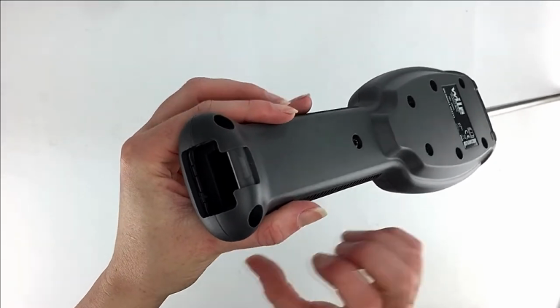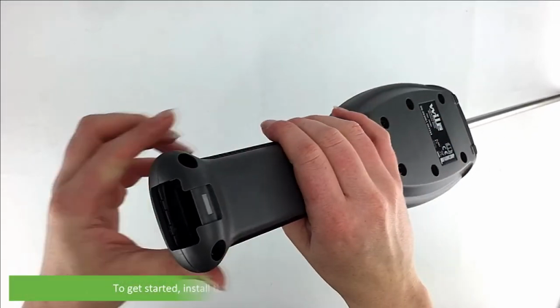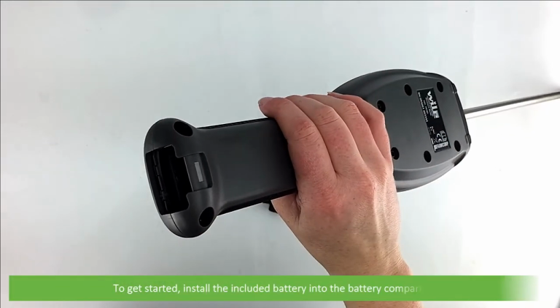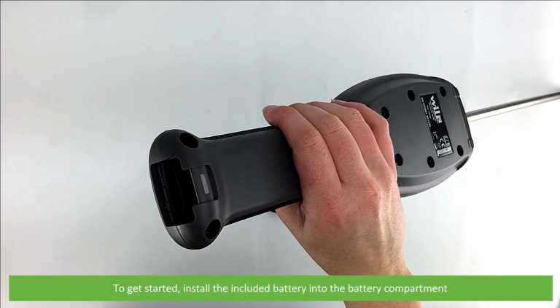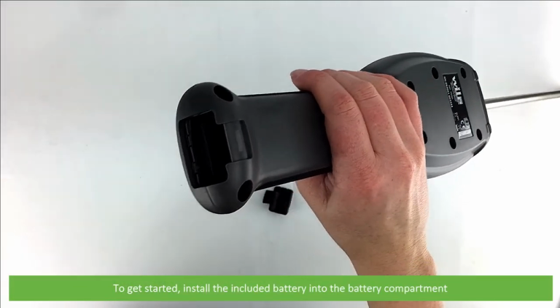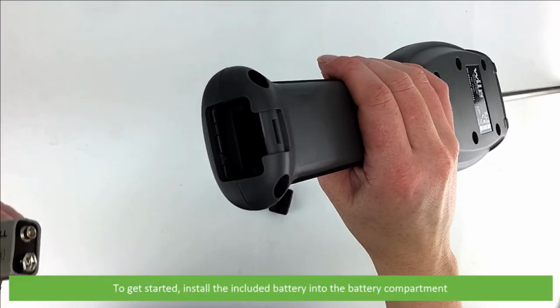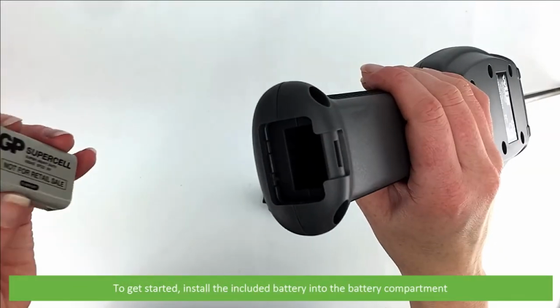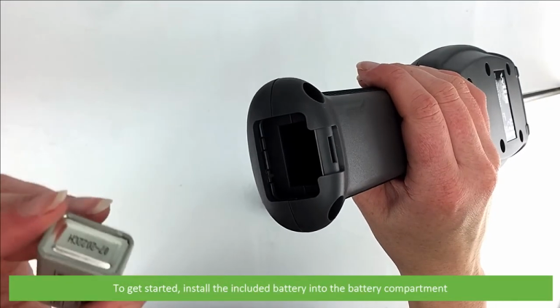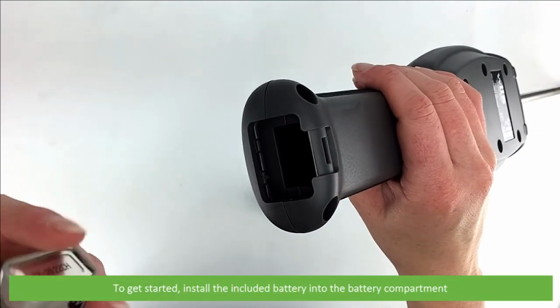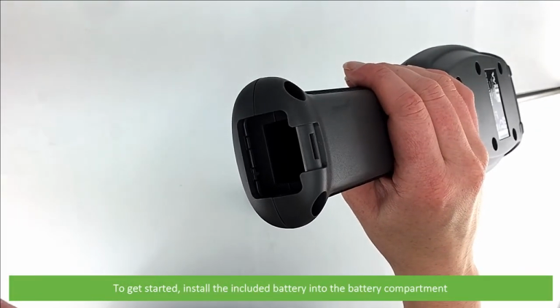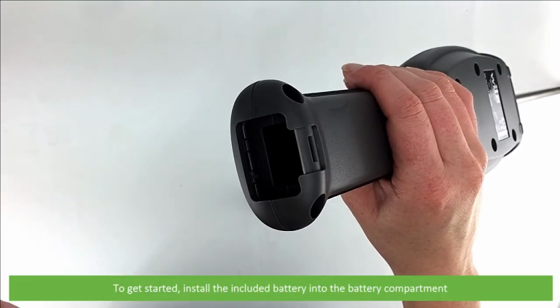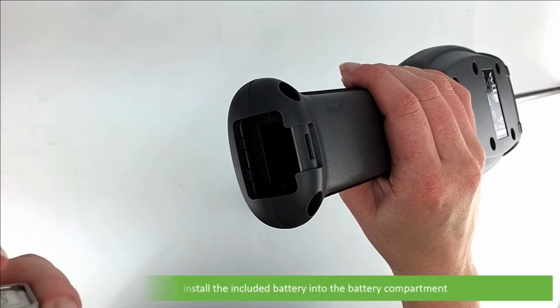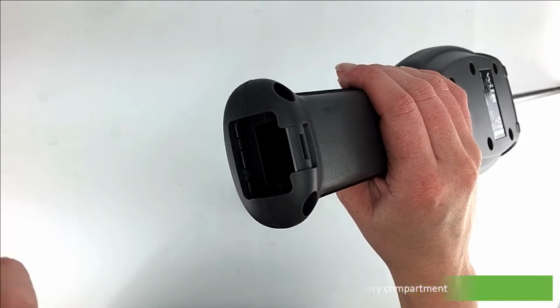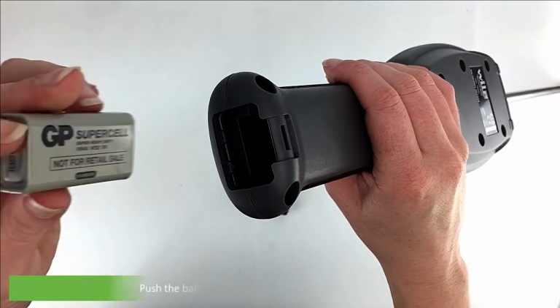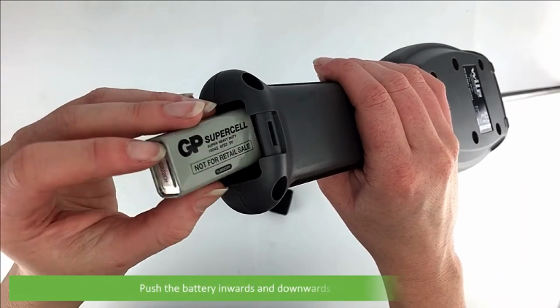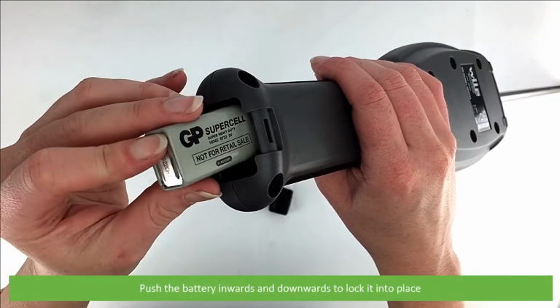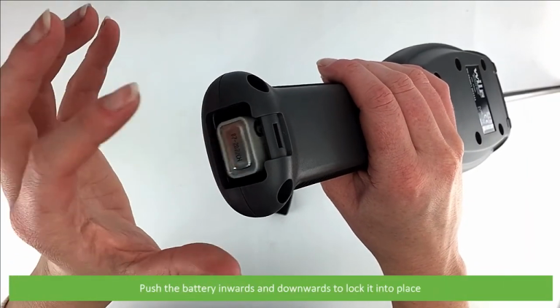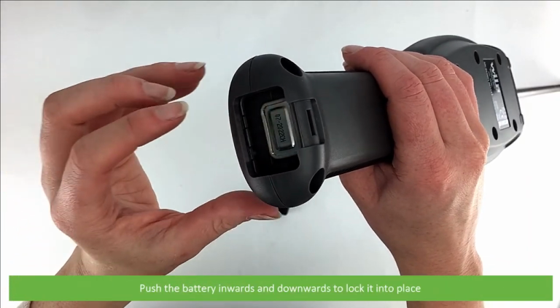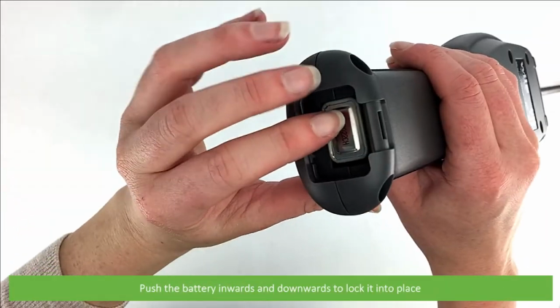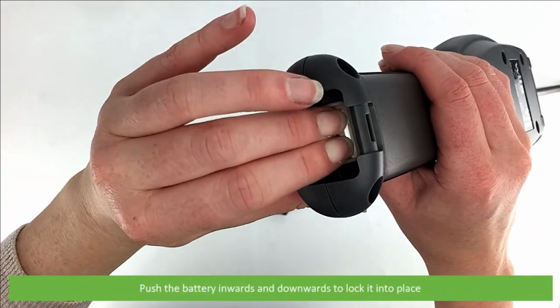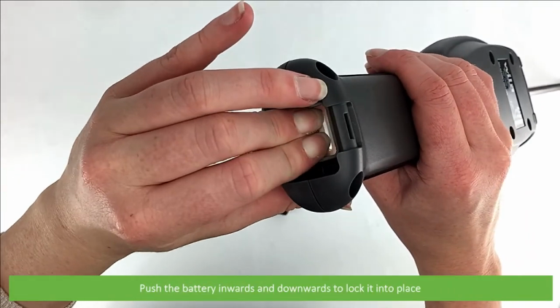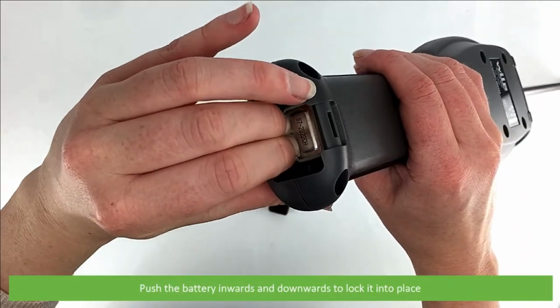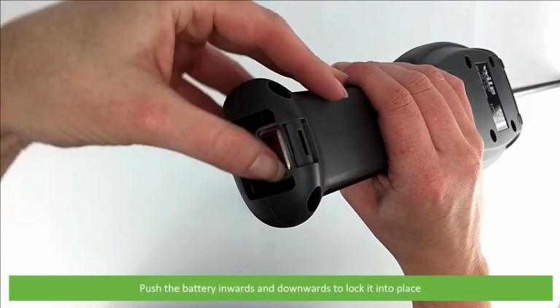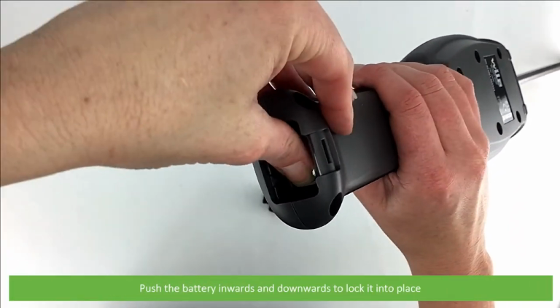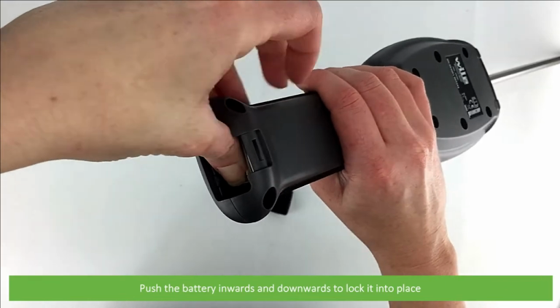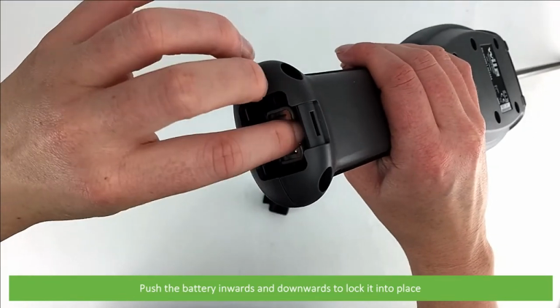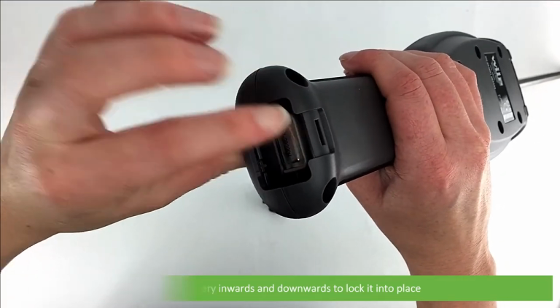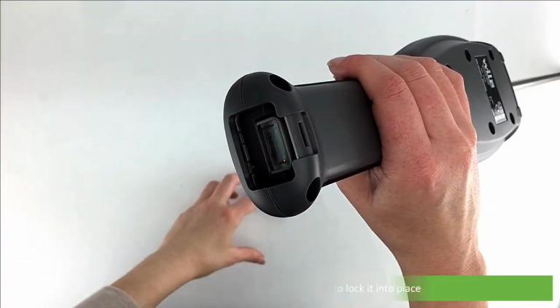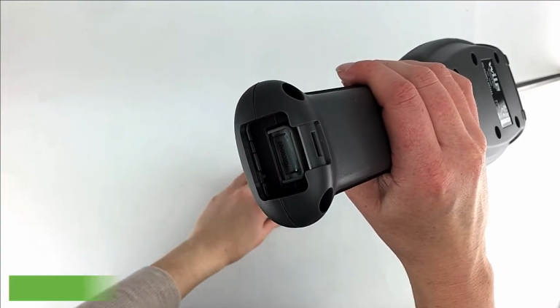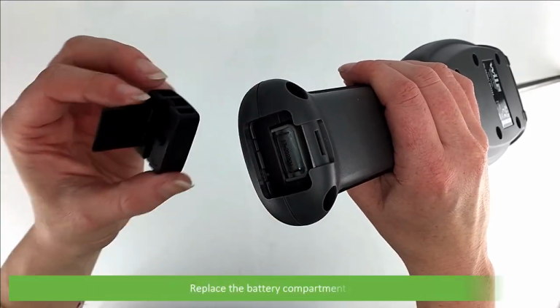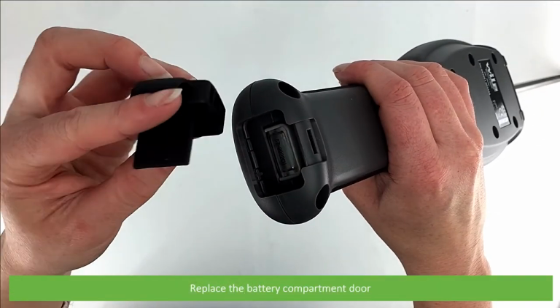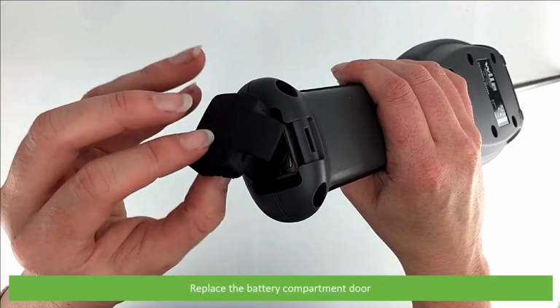To get started, install the included battery into the battery compartment. Push the battery inwards and downwards to lock it into place, then replace the battery compartment door.